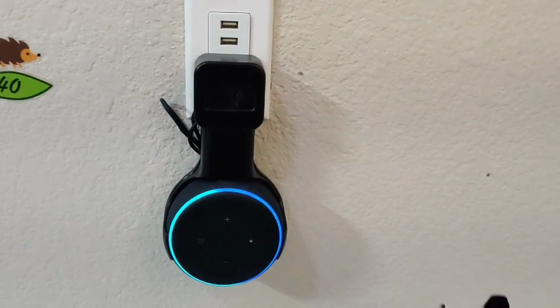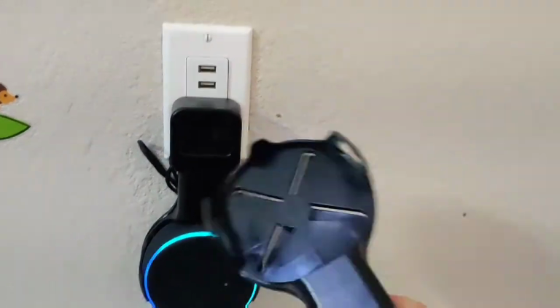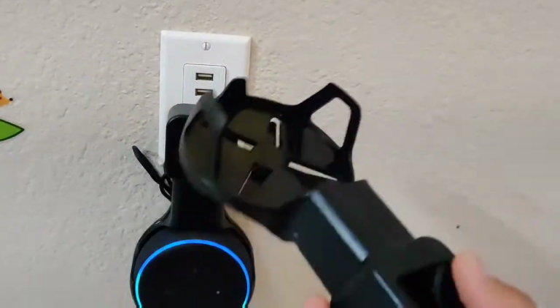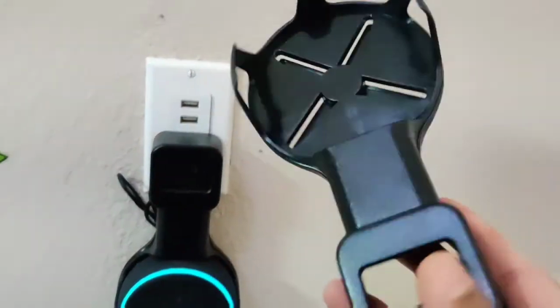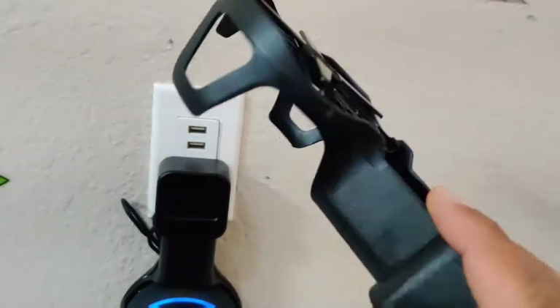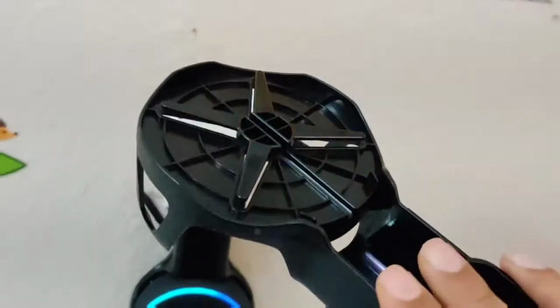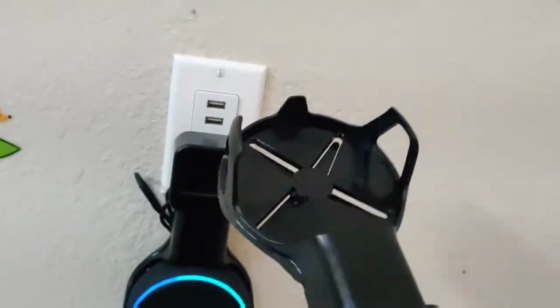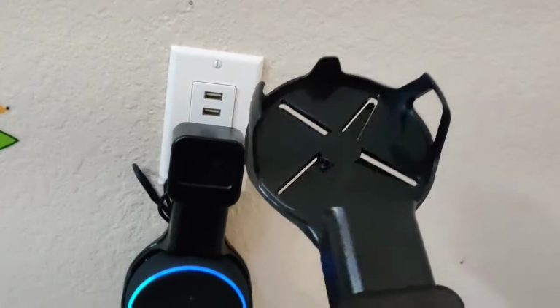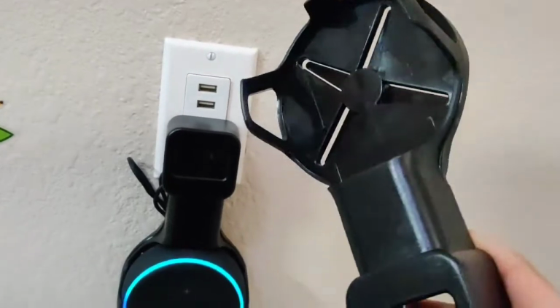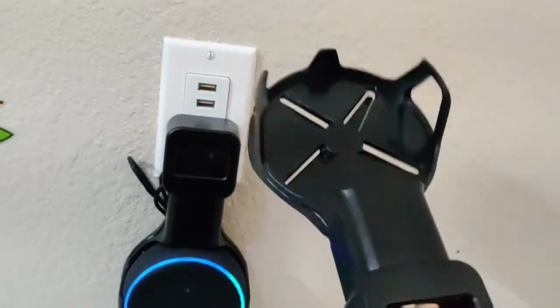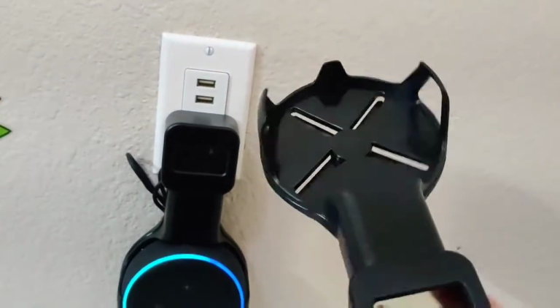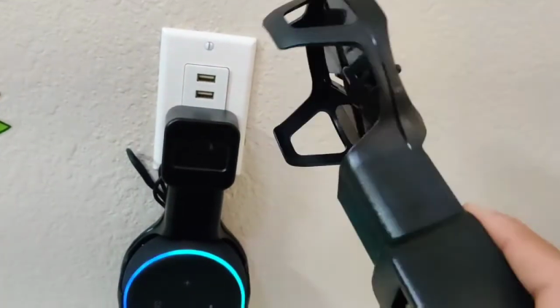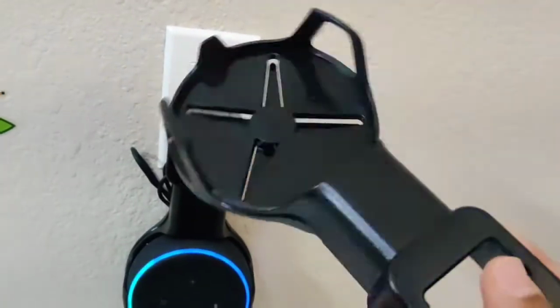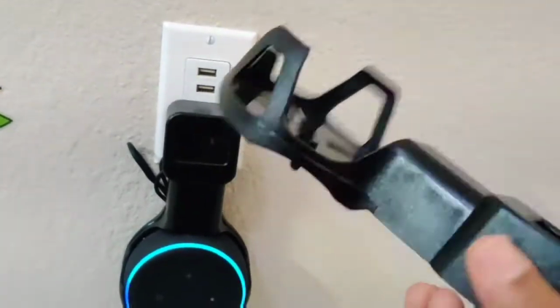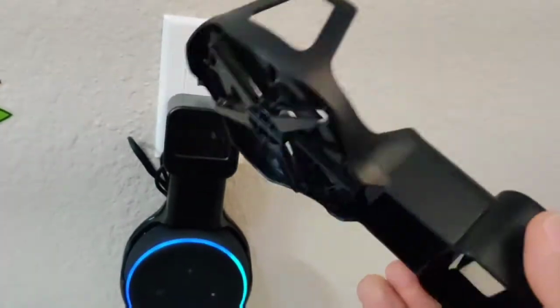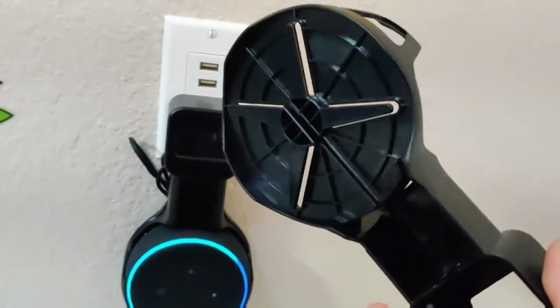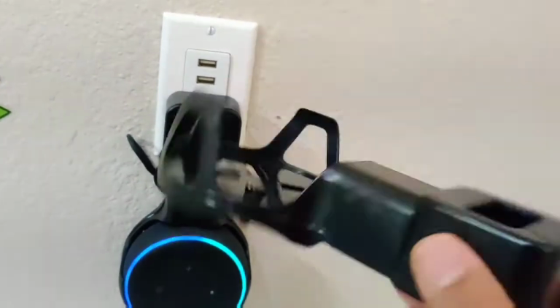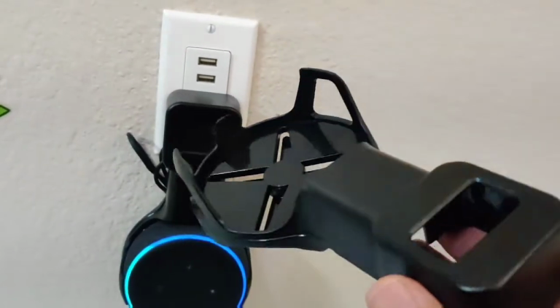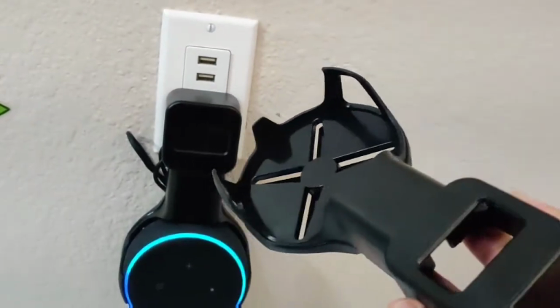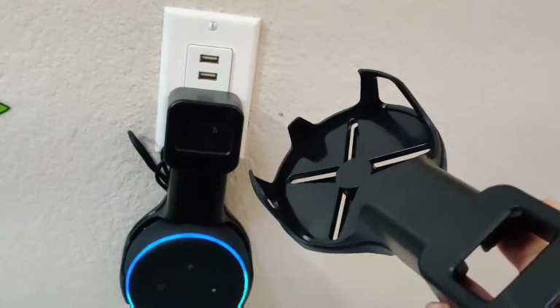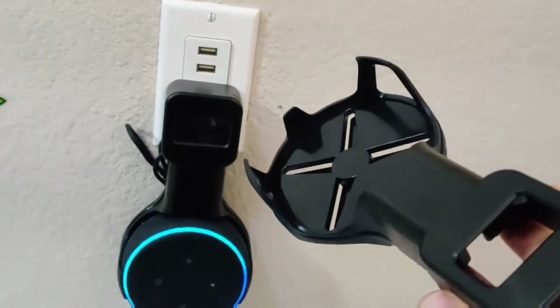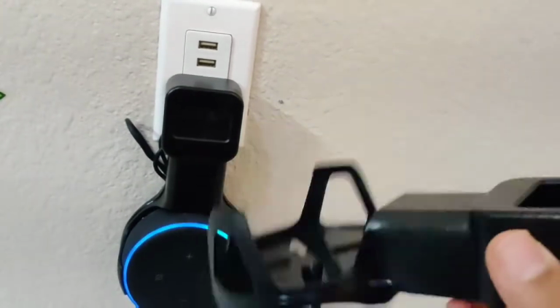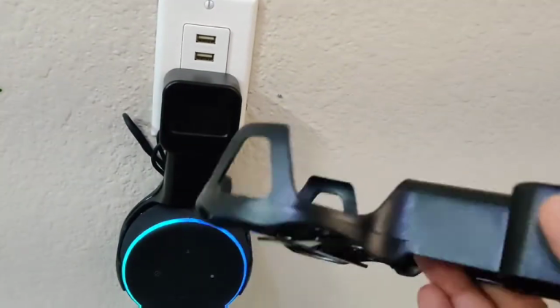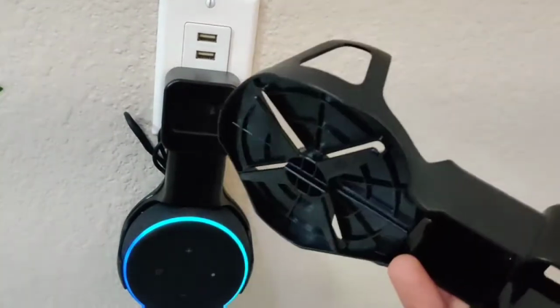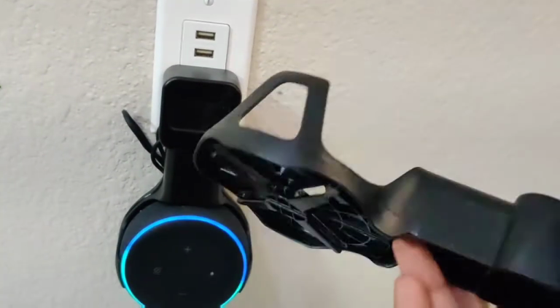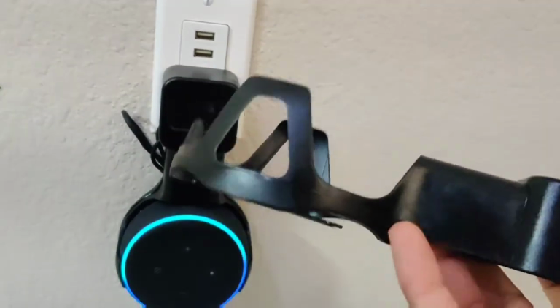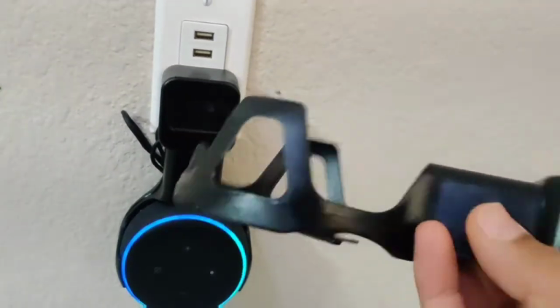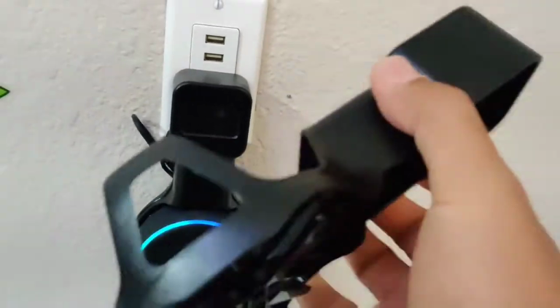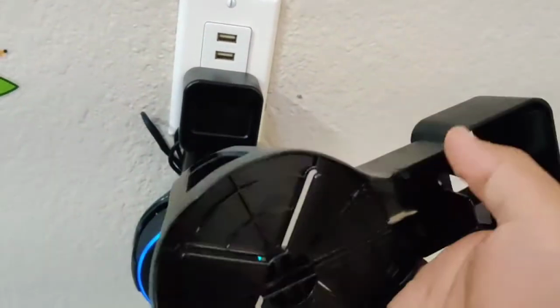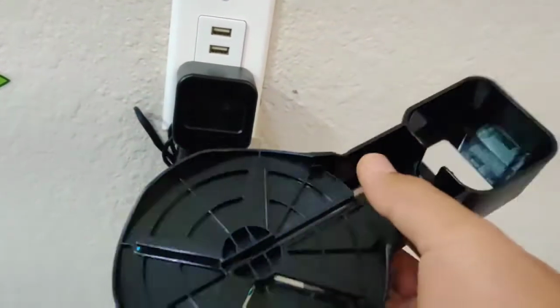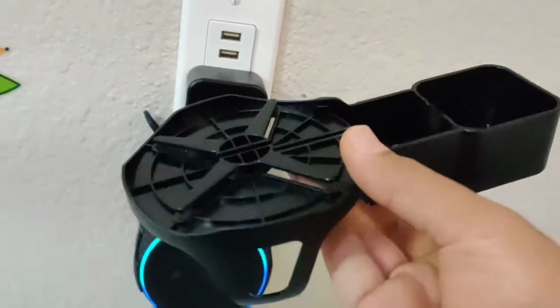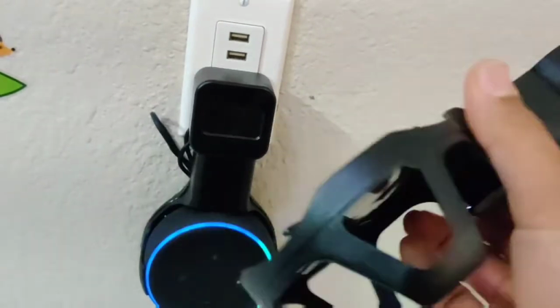Hello everyone, welcome to the channel. So today we are looking at this stand for Echo Dot 3. It's a nice, well-designed accessory for Echo Dot. Without this, Echo Dot takes lots of space and there is a cable going around.